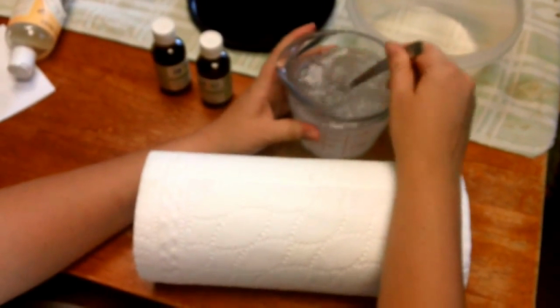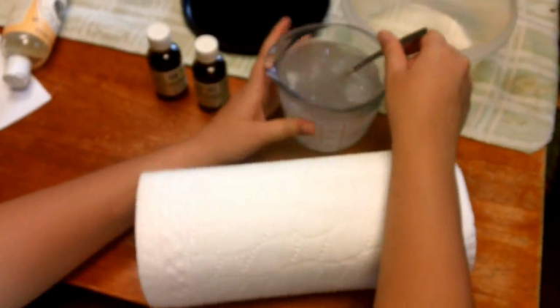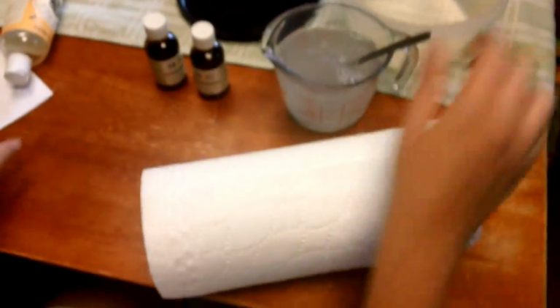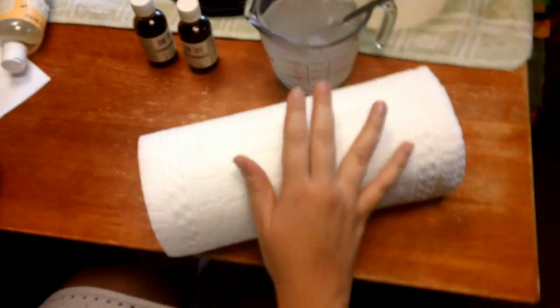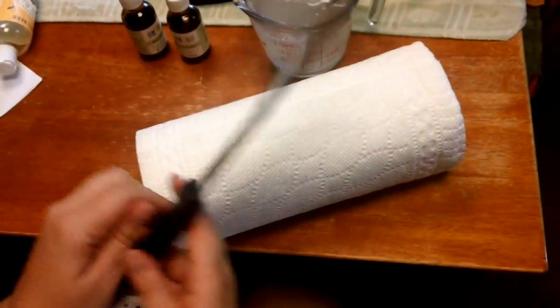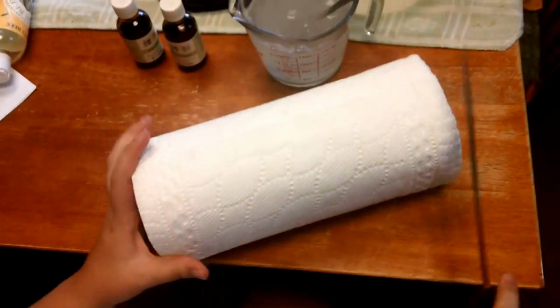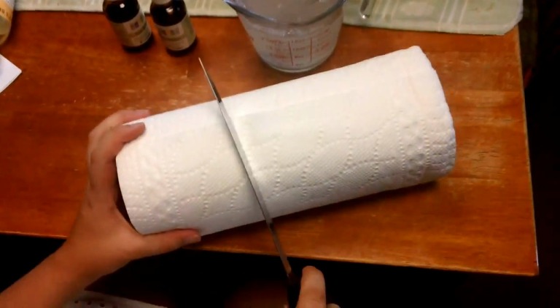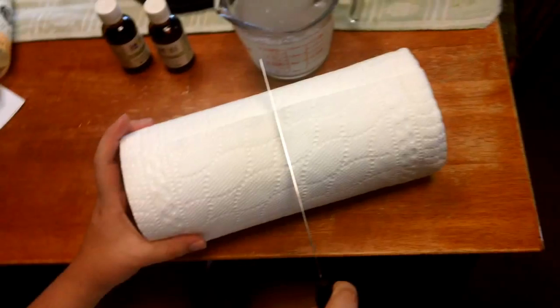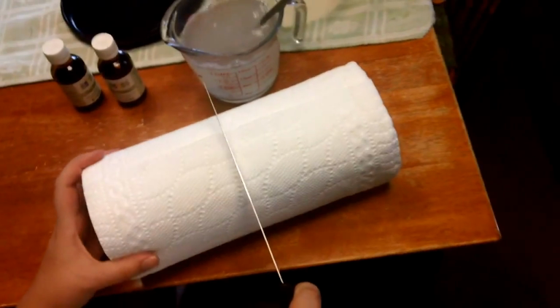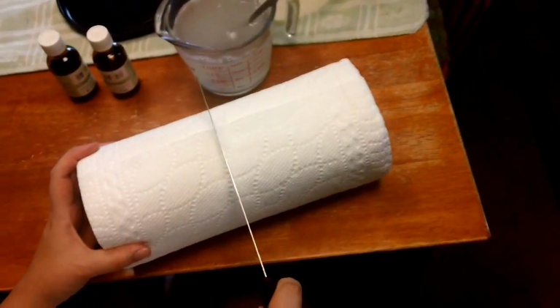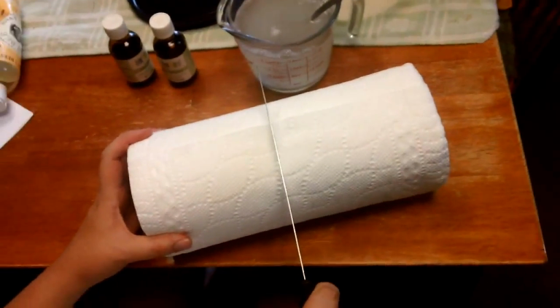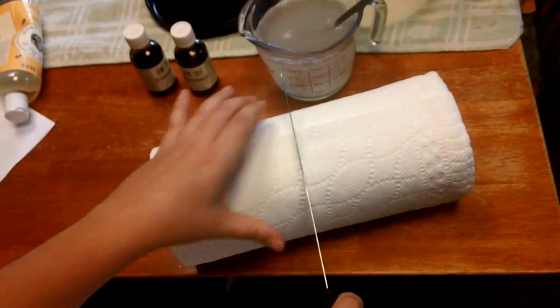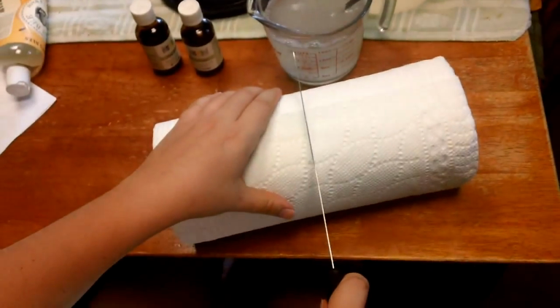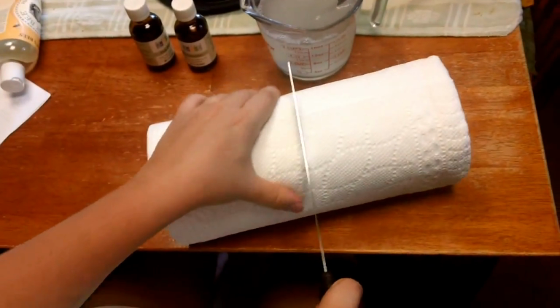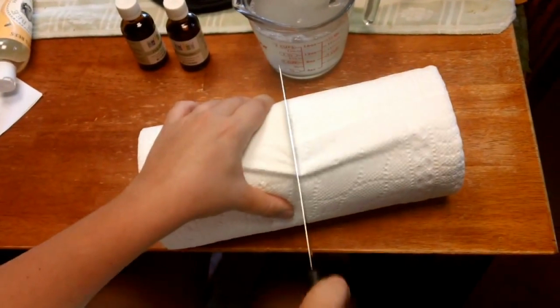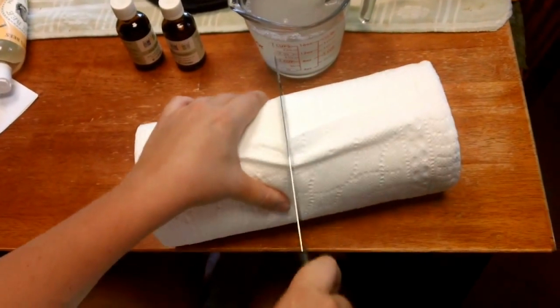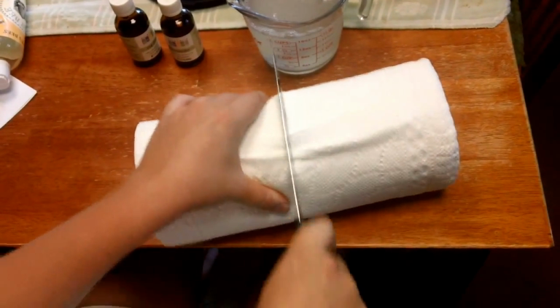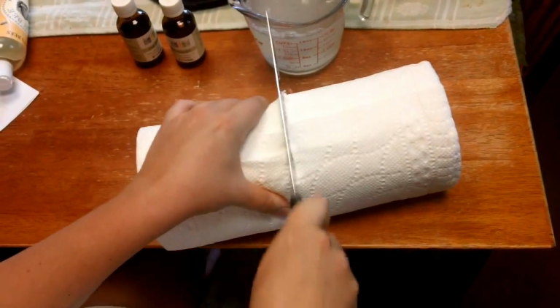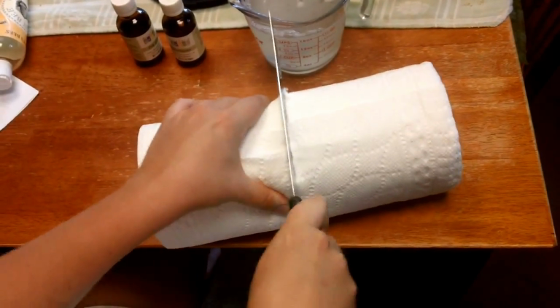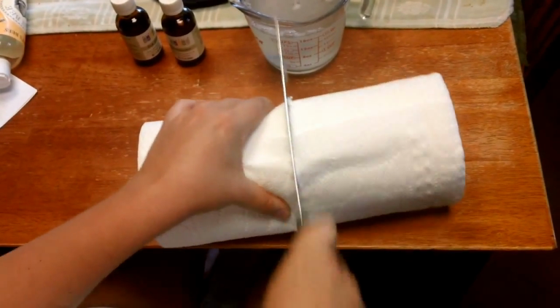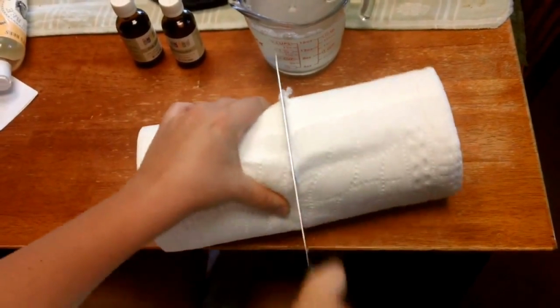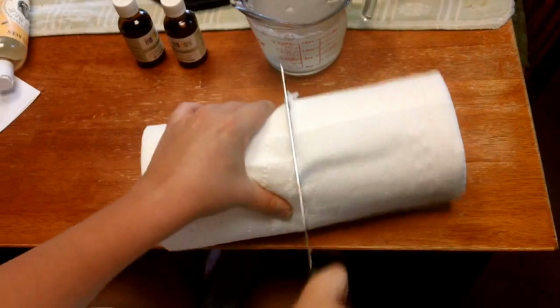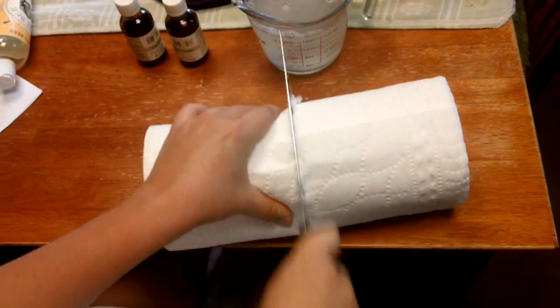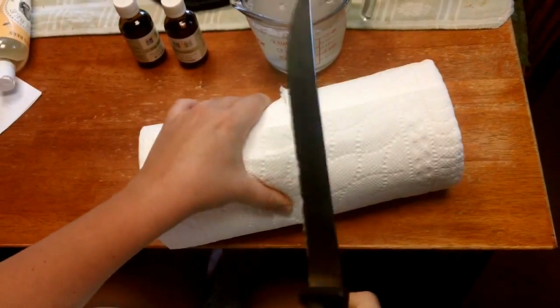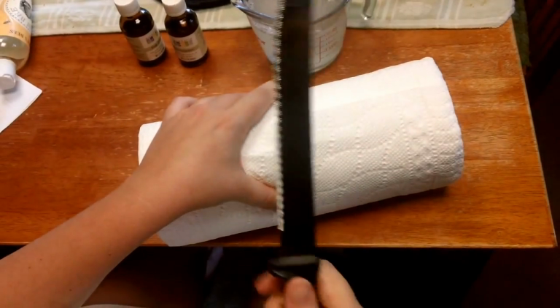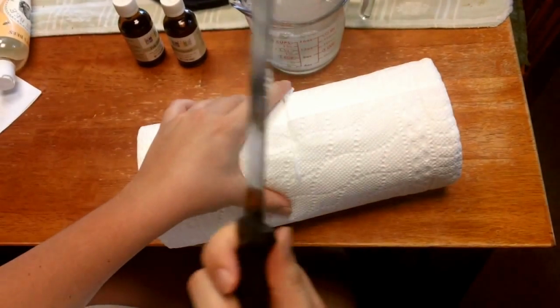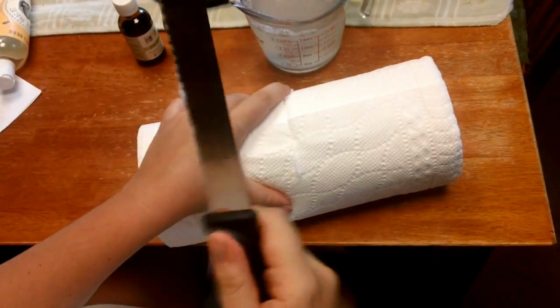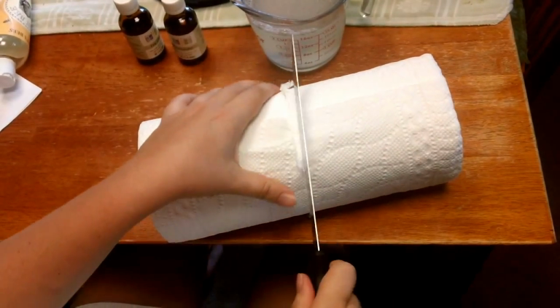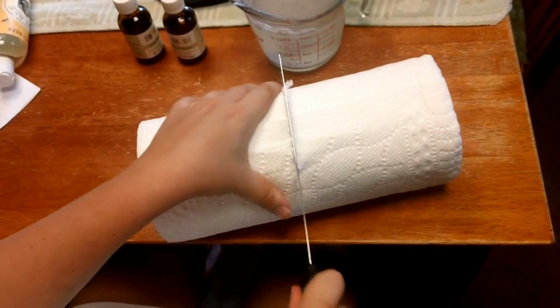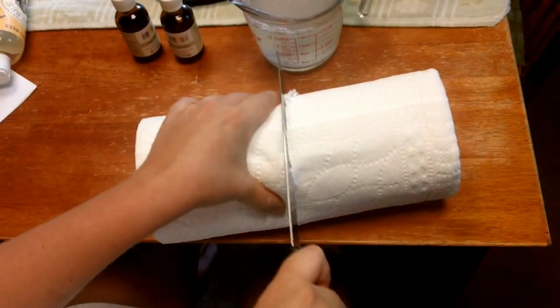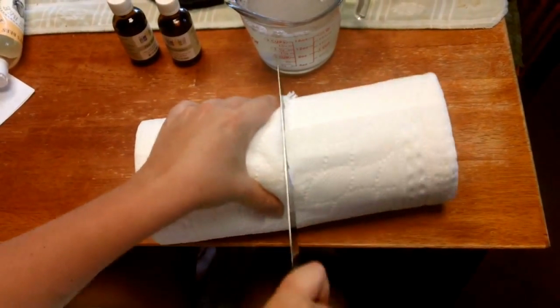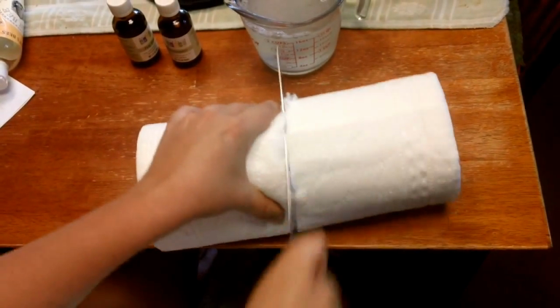While that's melting, we're going to go ahead and cut the paper towel roll in half. Just use a knife — a good serrated one is best. This one isn't very serrated but it's what I've got to work with.